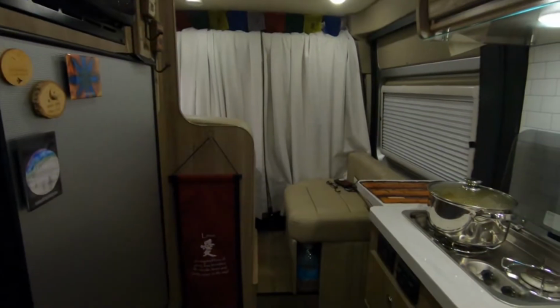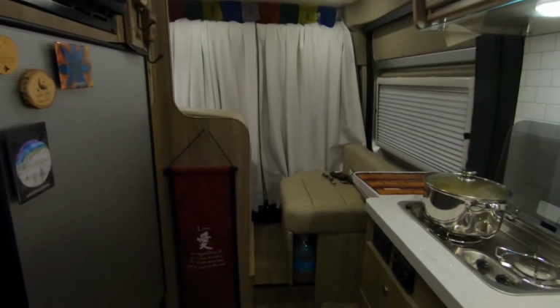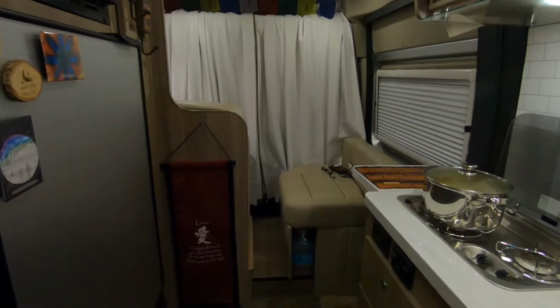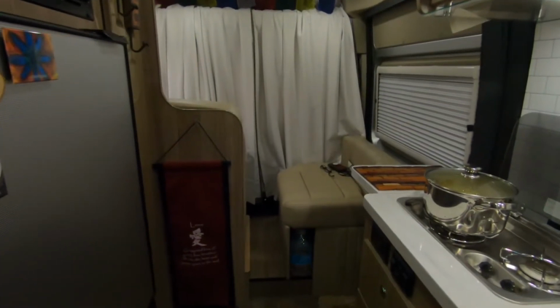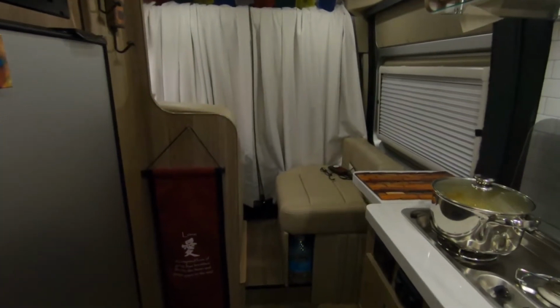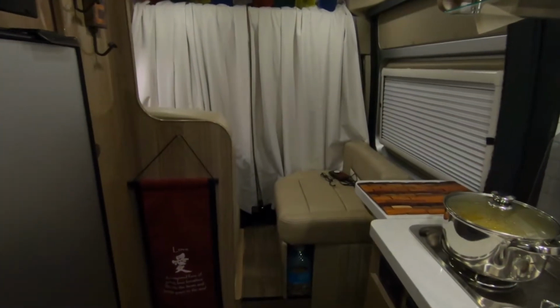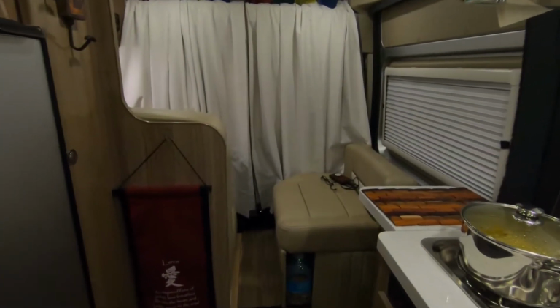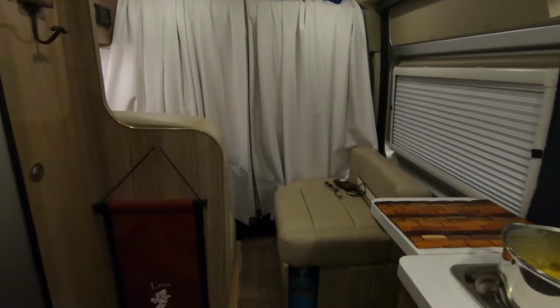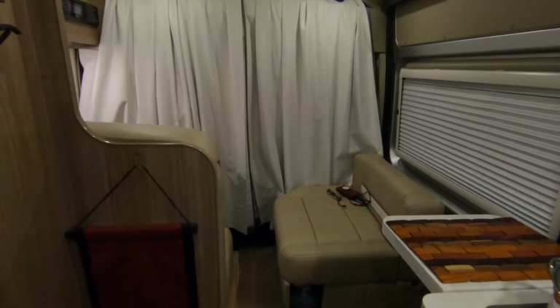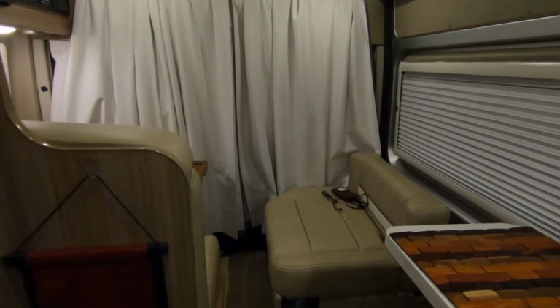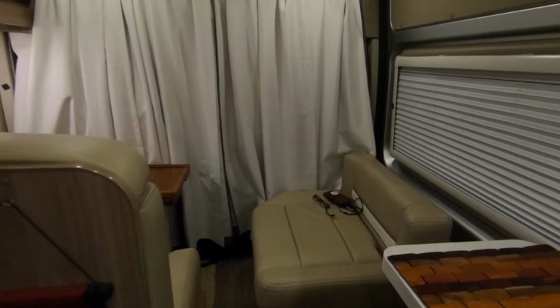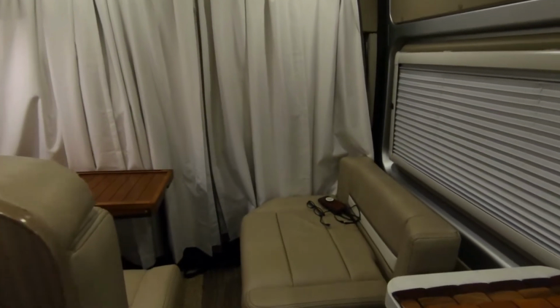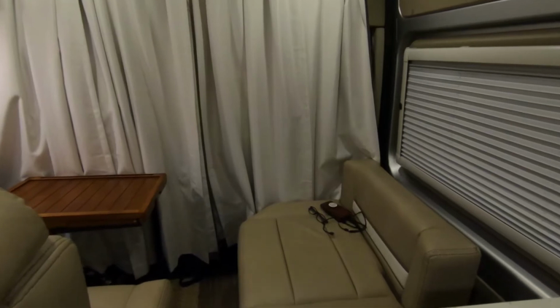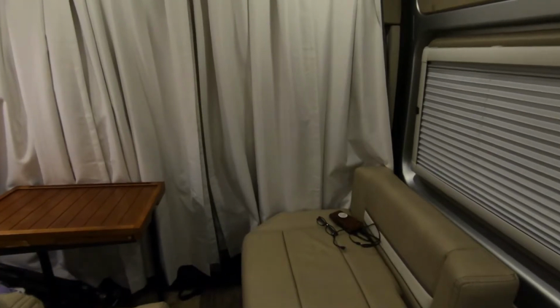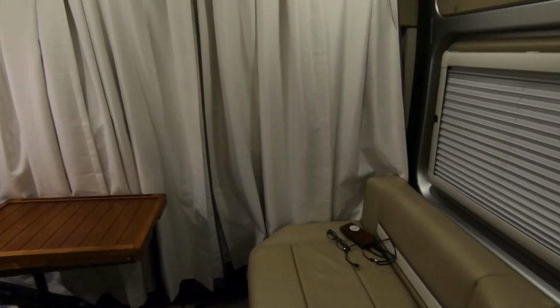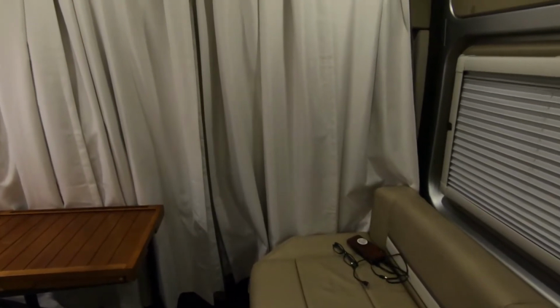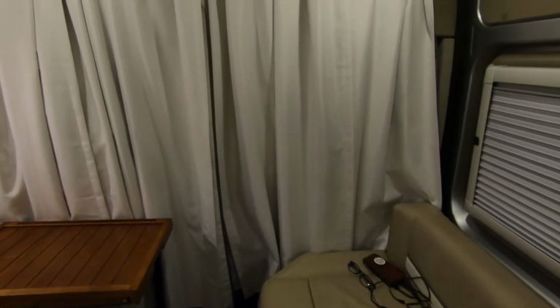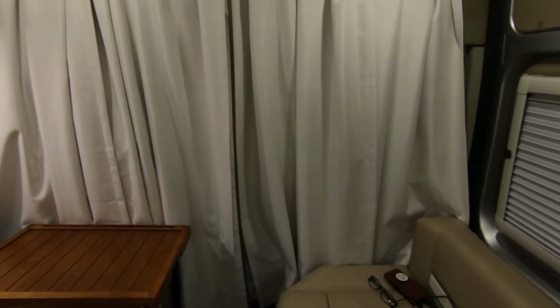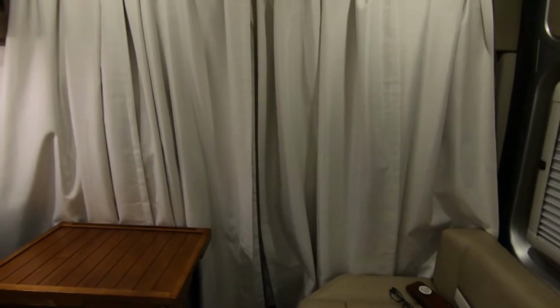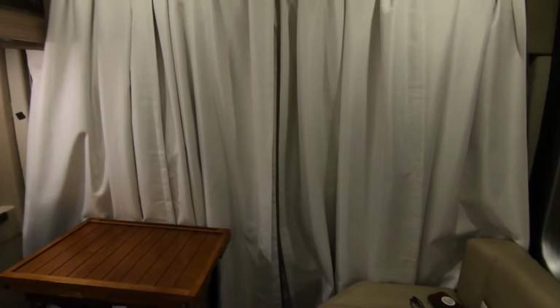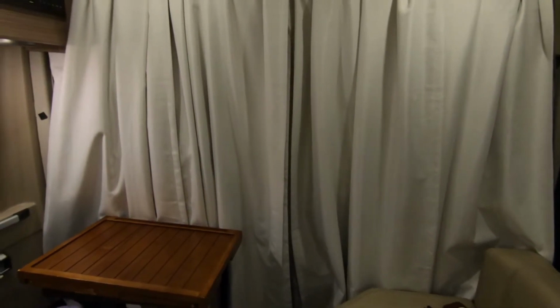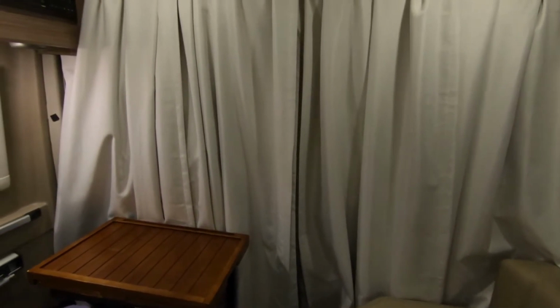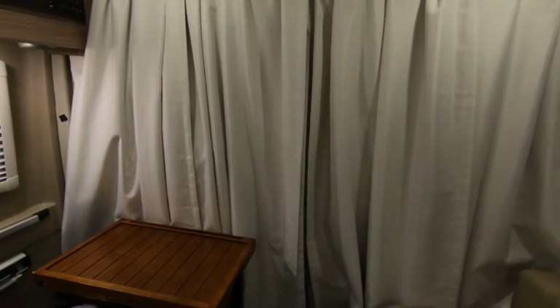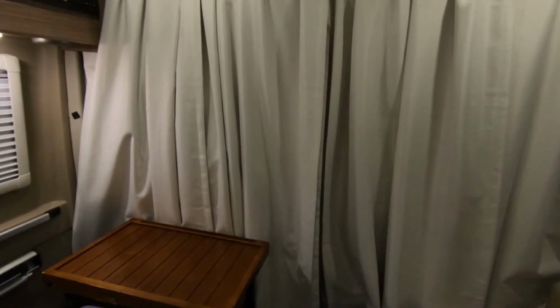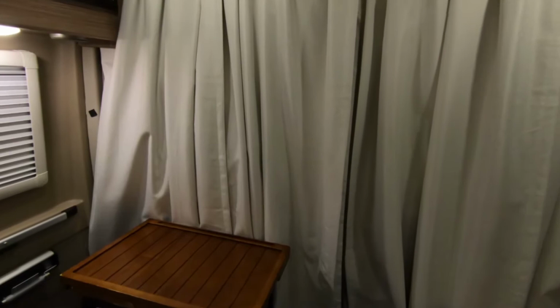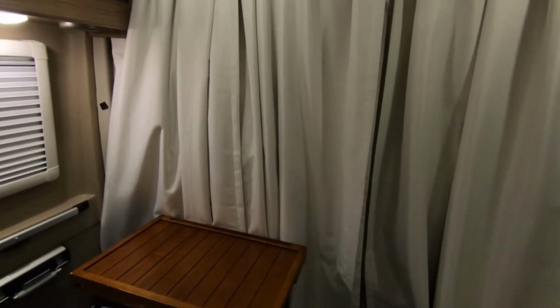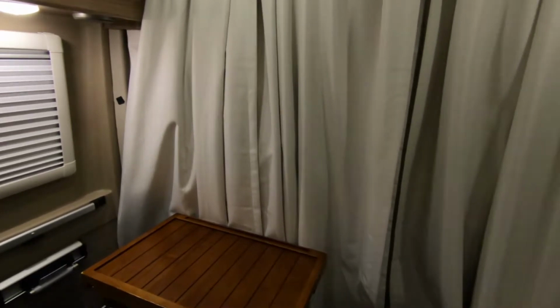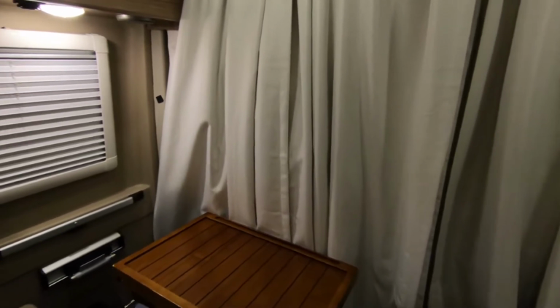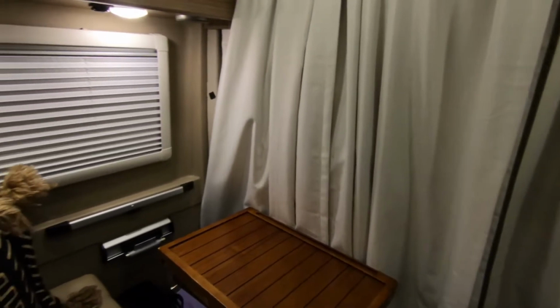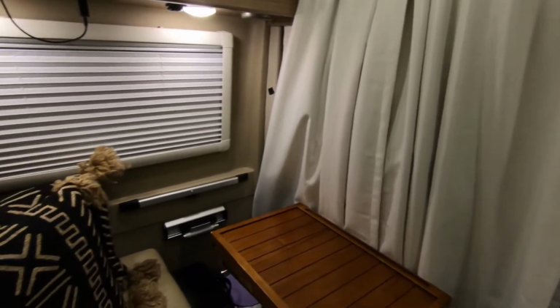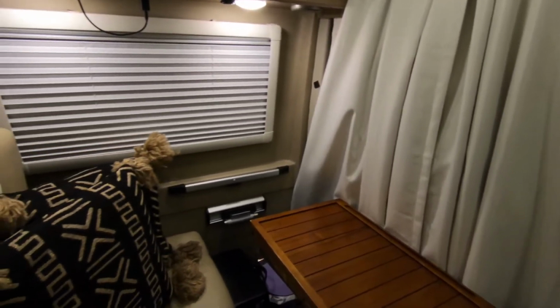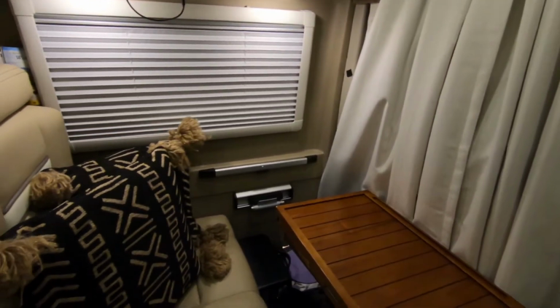The lounge is comfortable and cozy. There are two bench seats, and they also convert into another bed. The captain's chairs in the cab area turn entirely around and provide additional seating around the table.